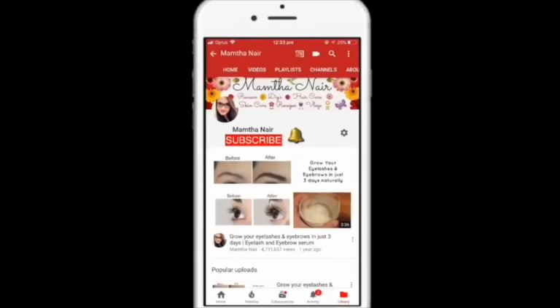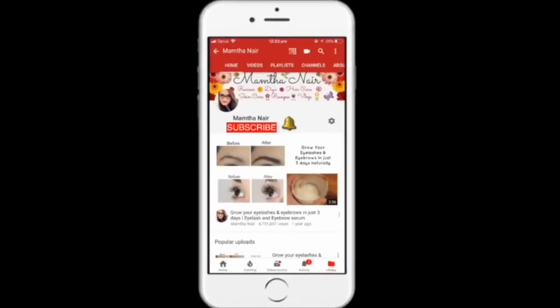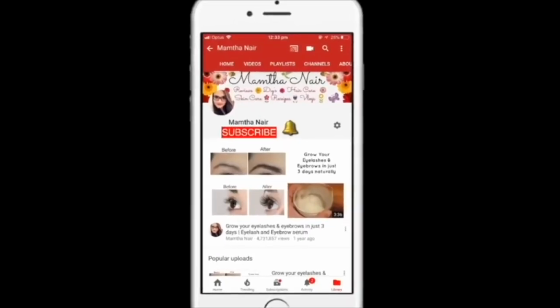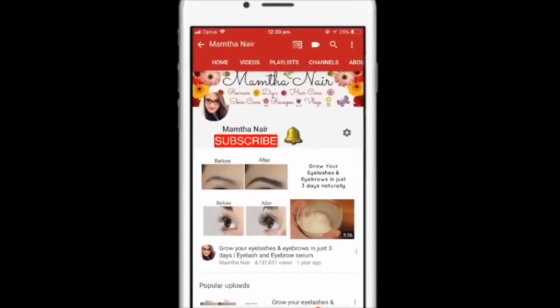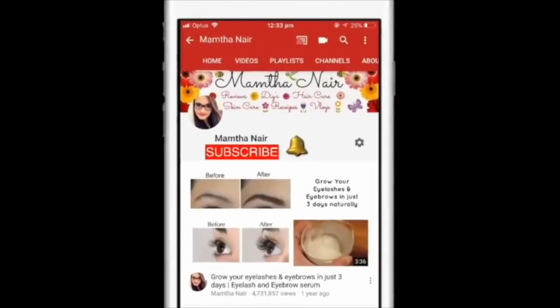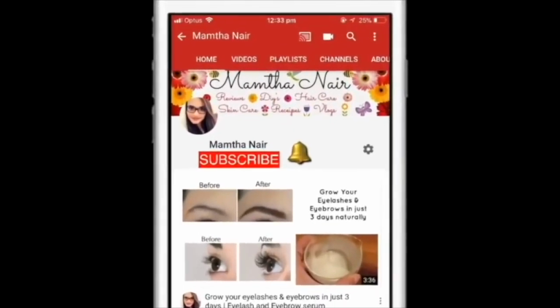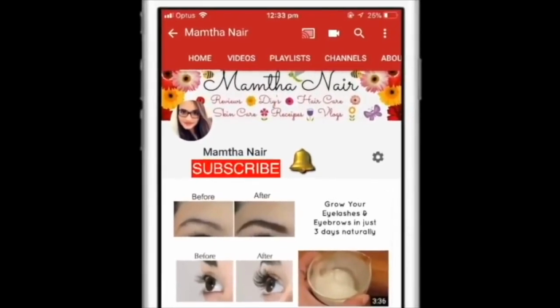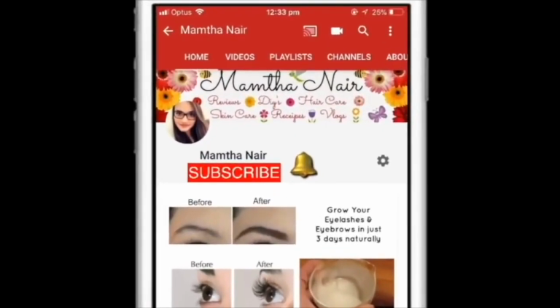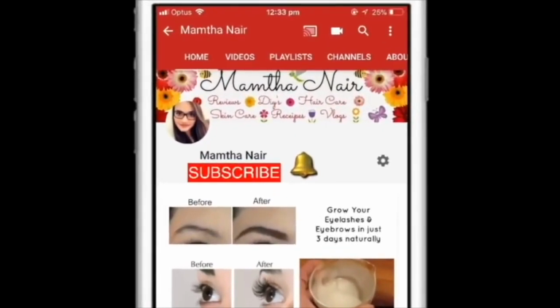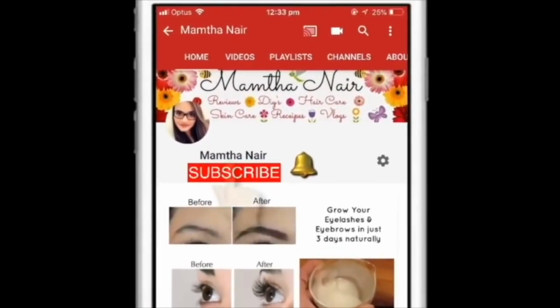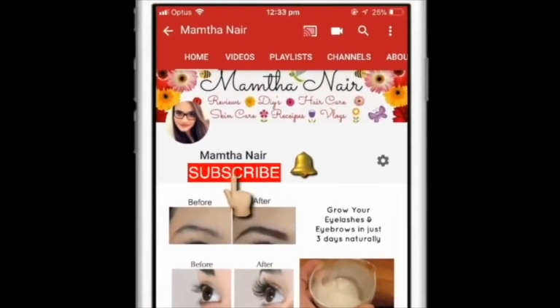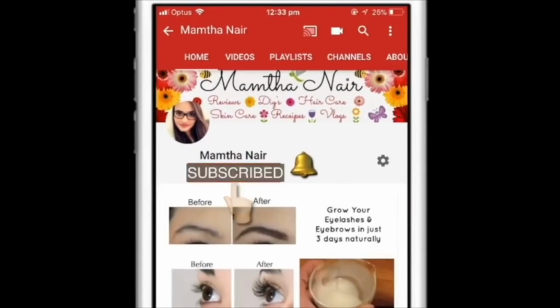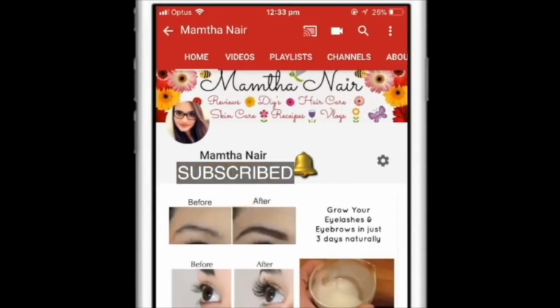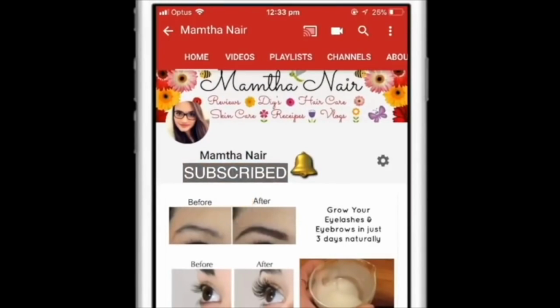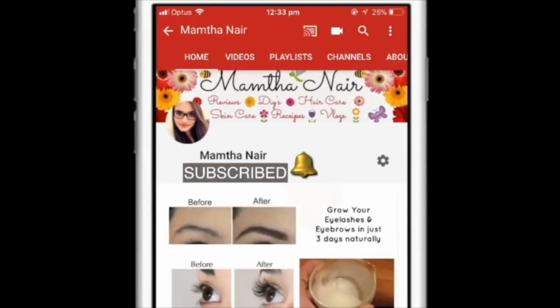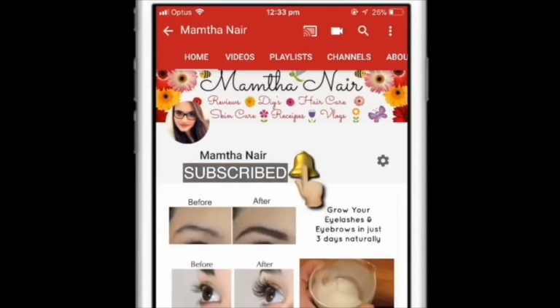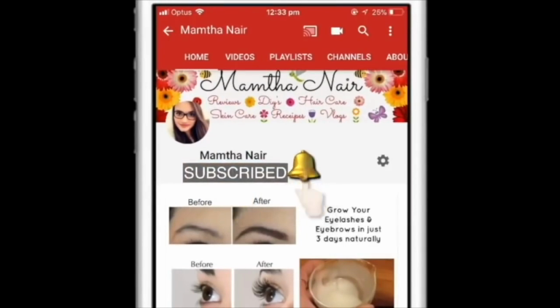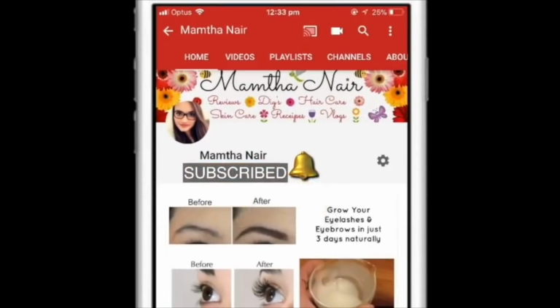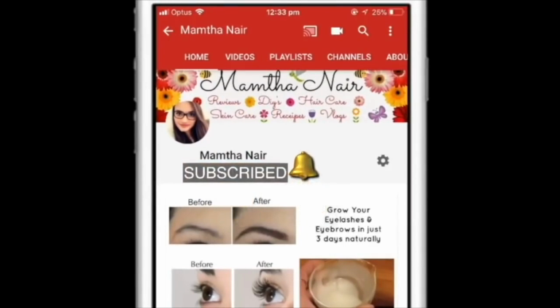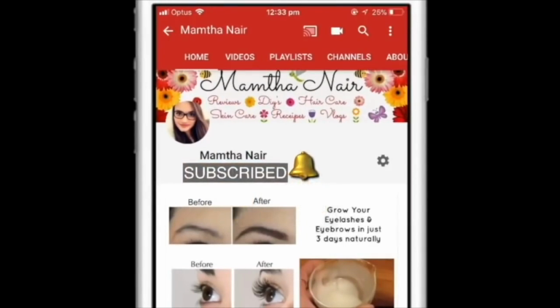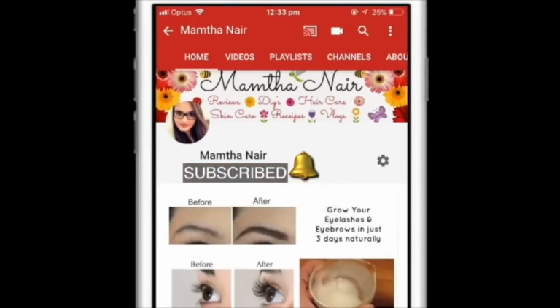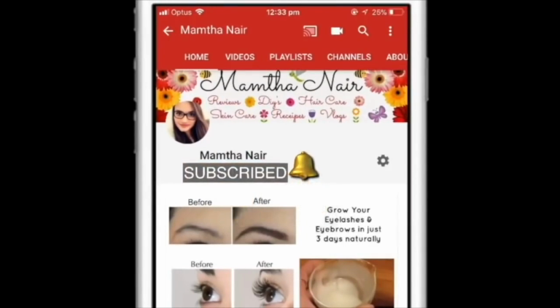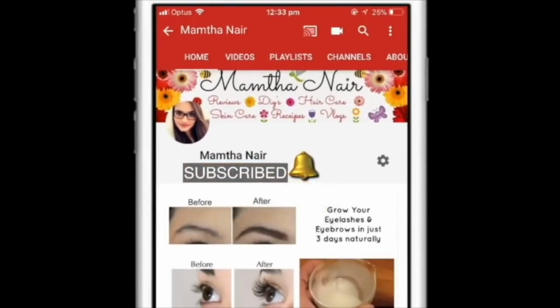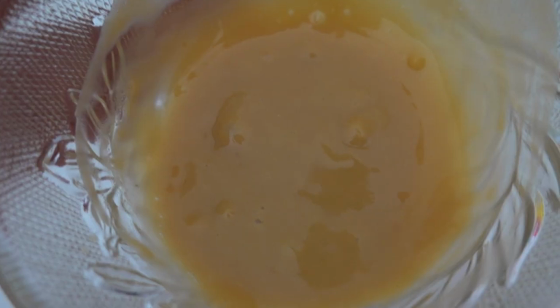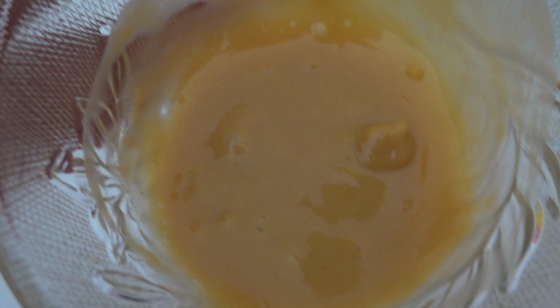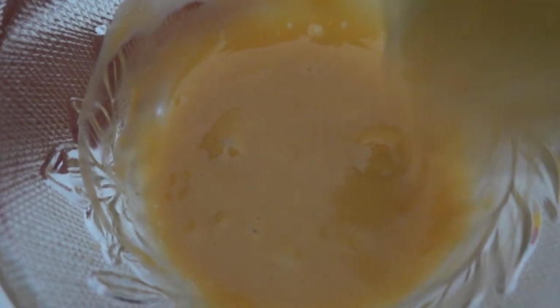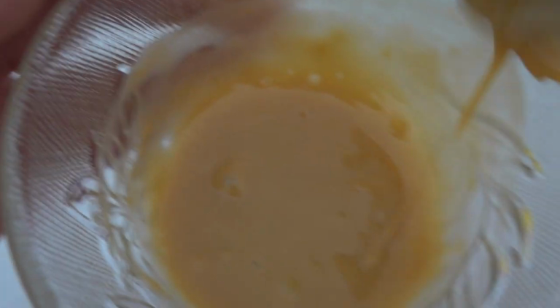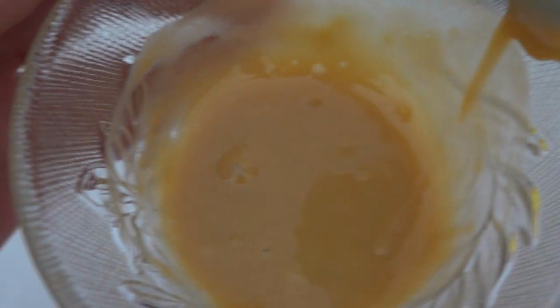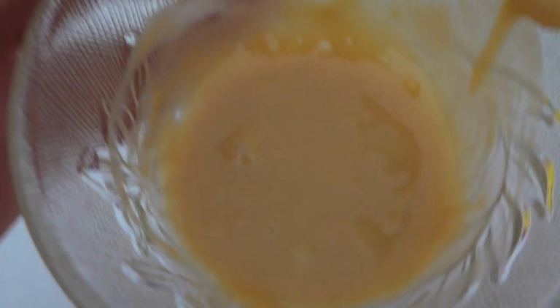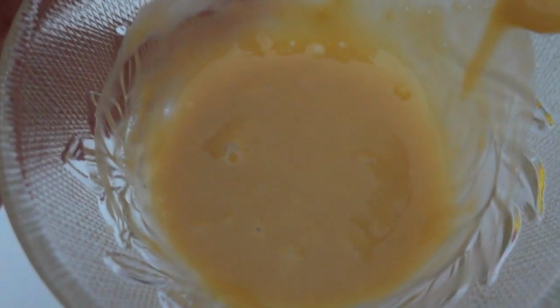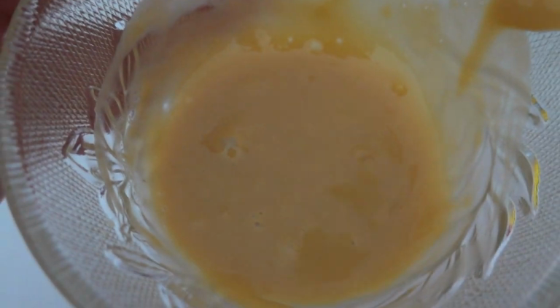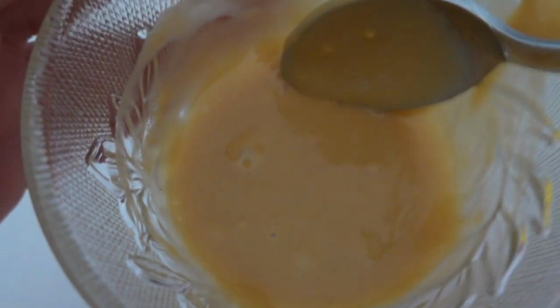Hi guys, welcome back. Subscribe to my channel and click on the bell icon to turn on notifications so that you won't miss any of my videos in the future. Today I'm so excited to show you guys a simple face mask recipe.